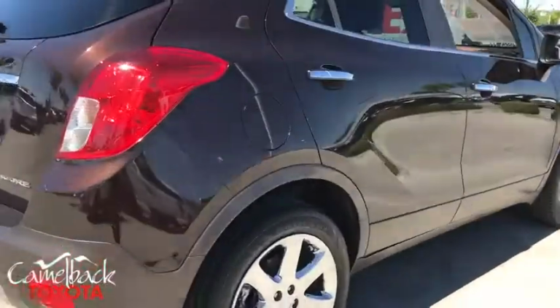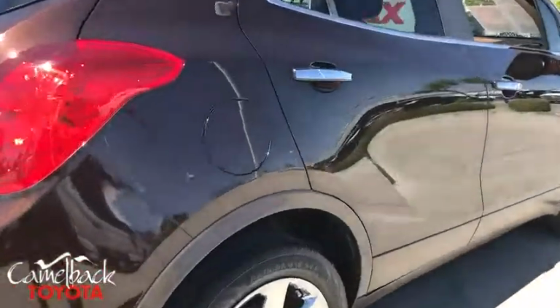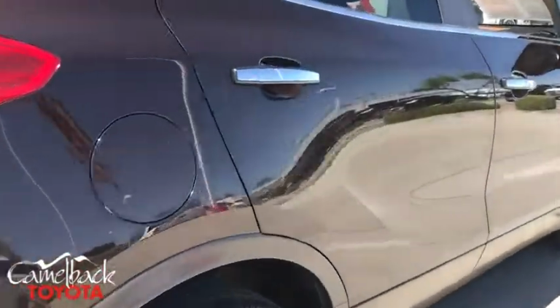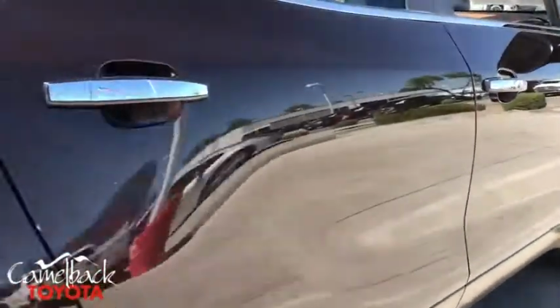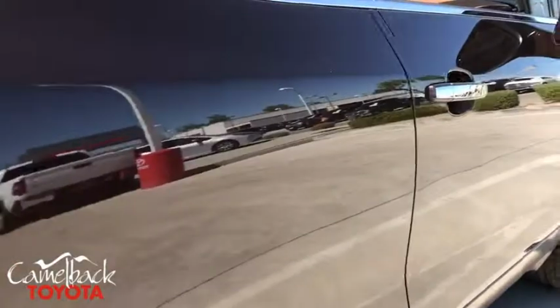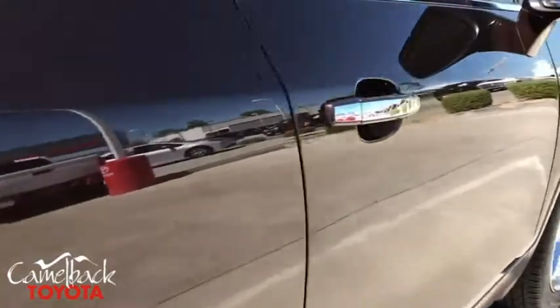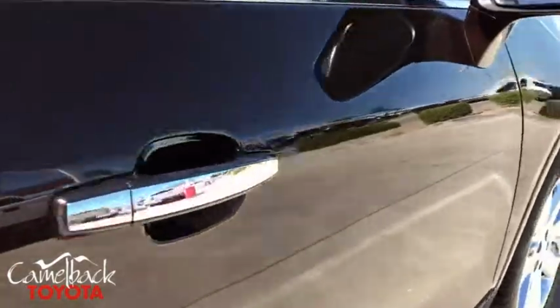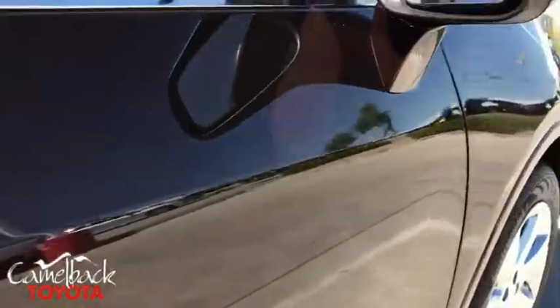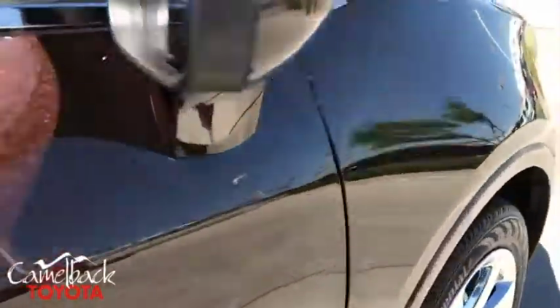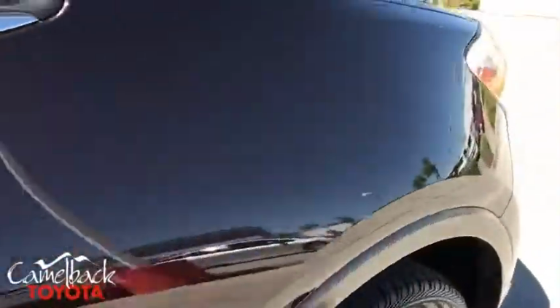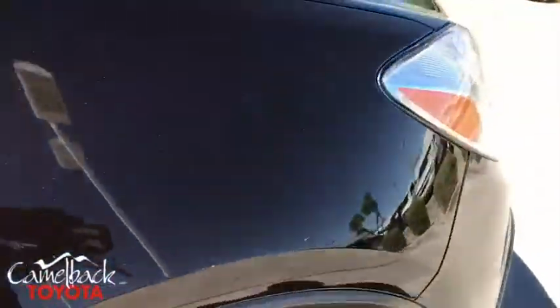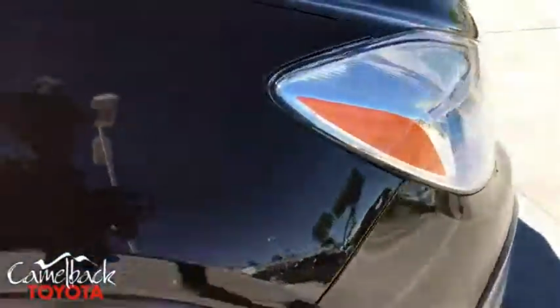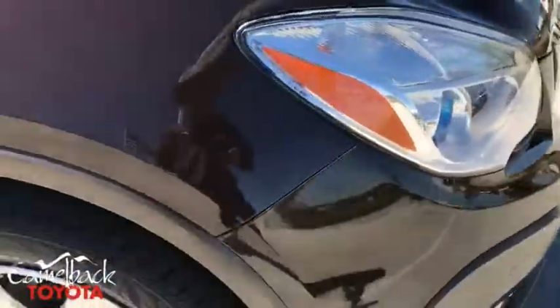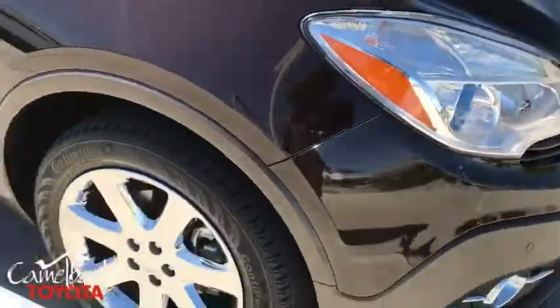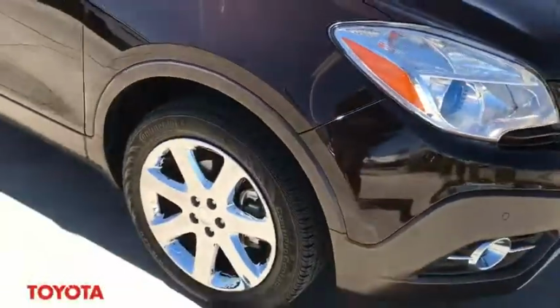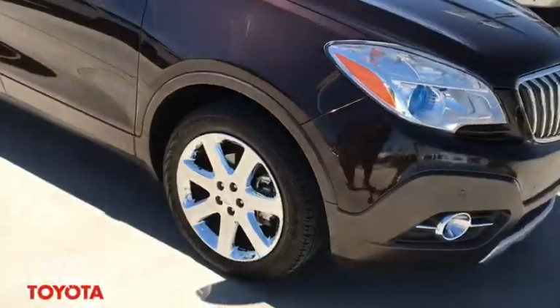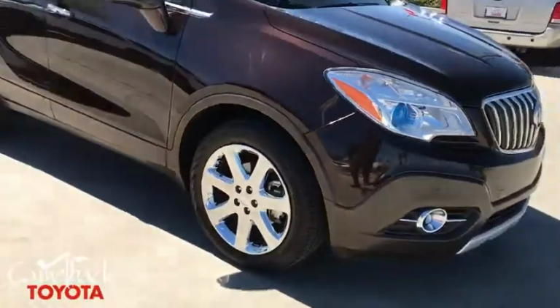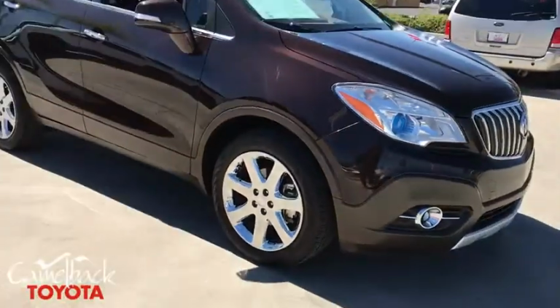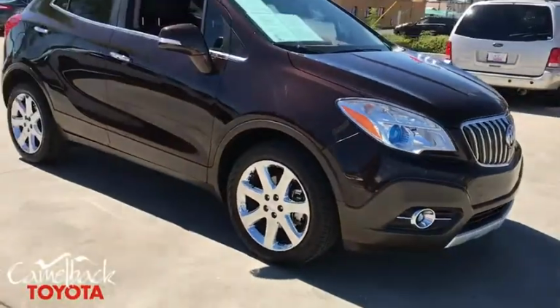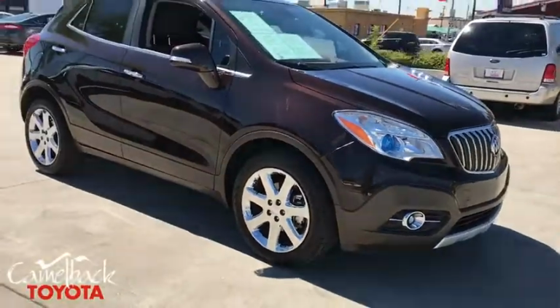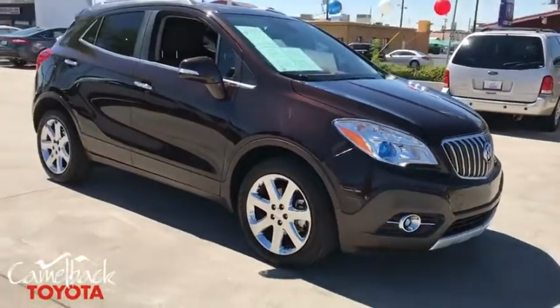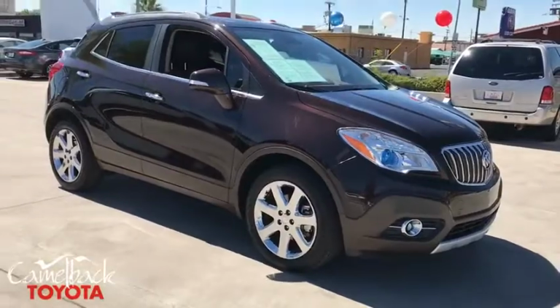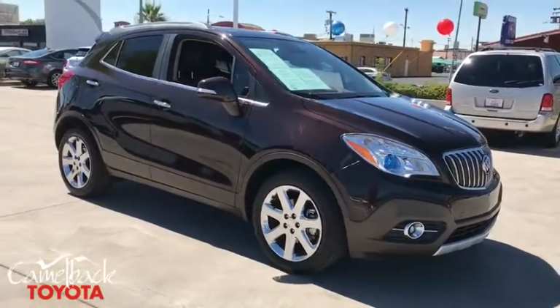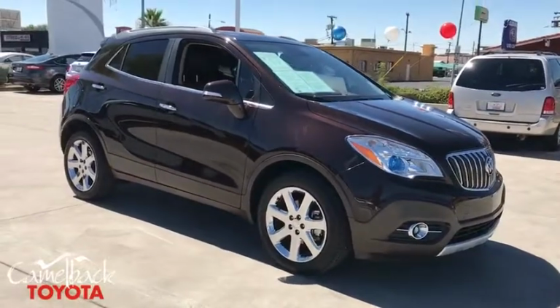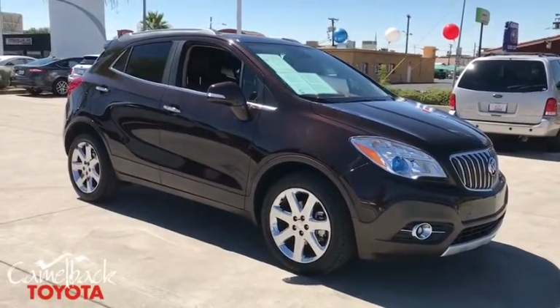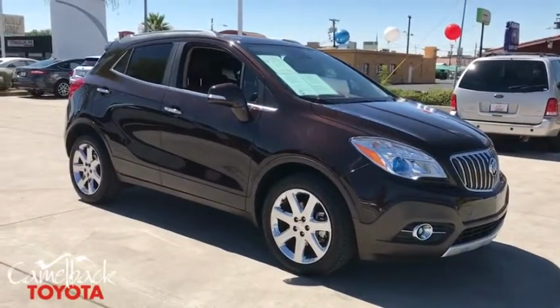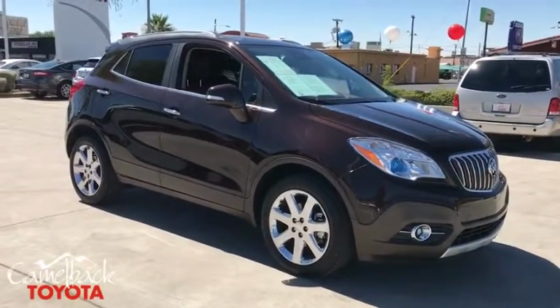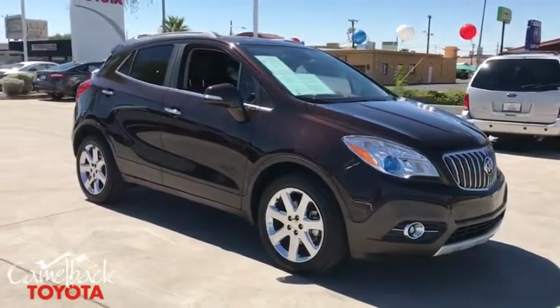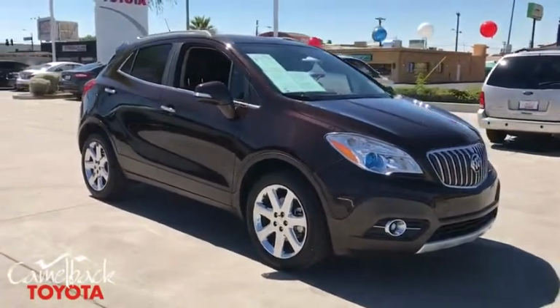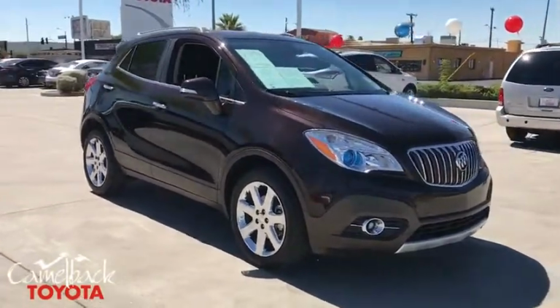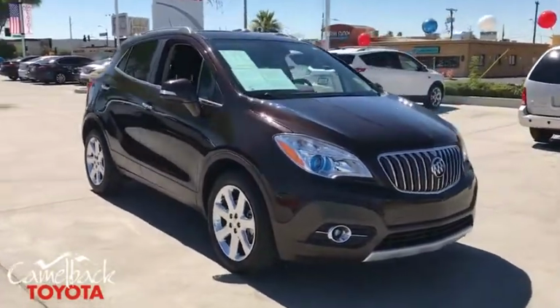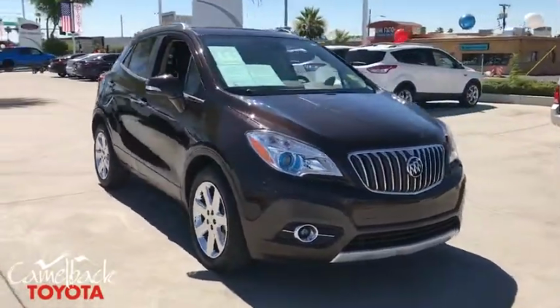Standard features that would make any car owner smile. This vehicle has less than 45,000 miles. Here are some of this vehicle's great options: traction control,